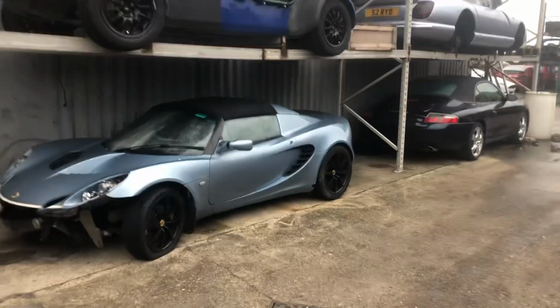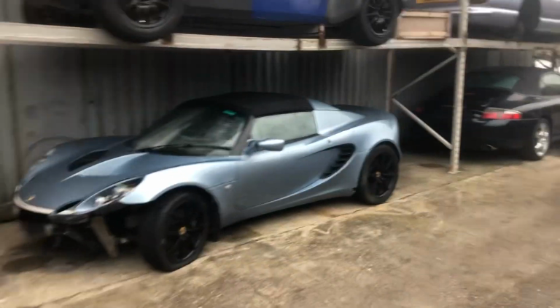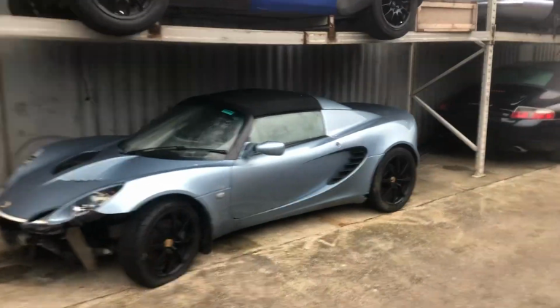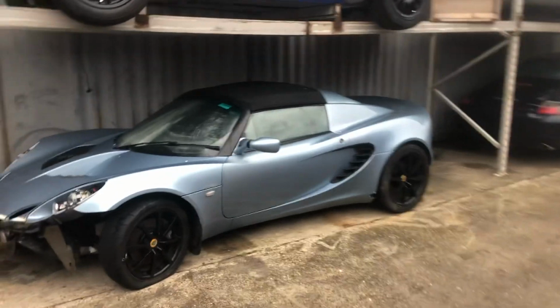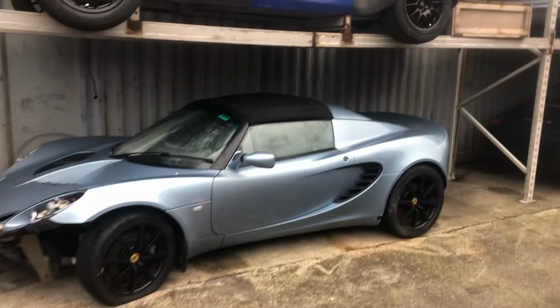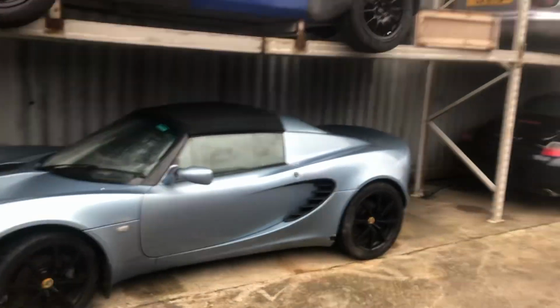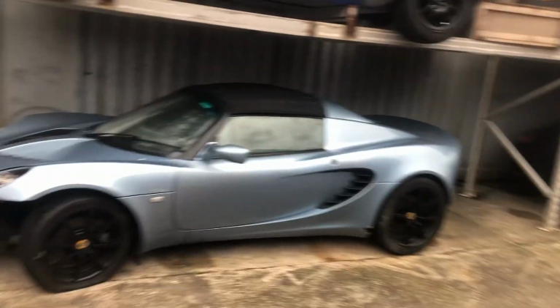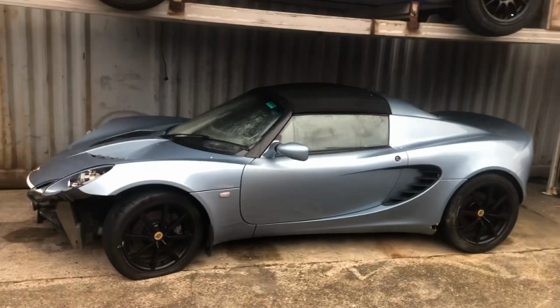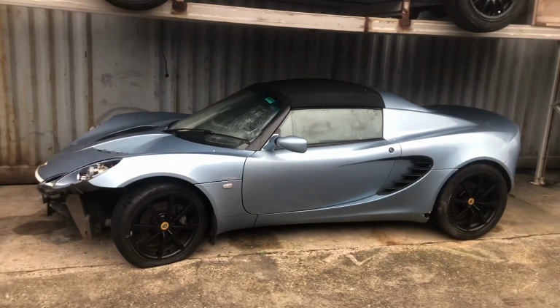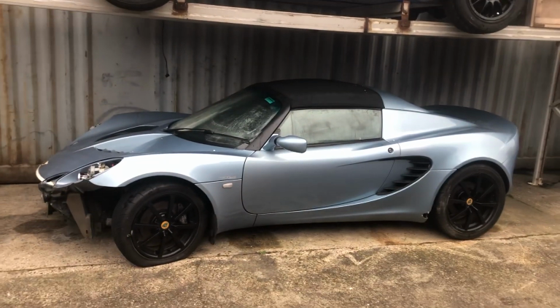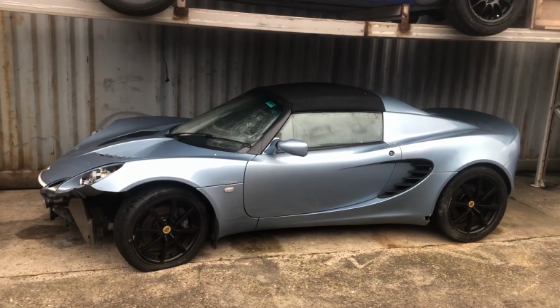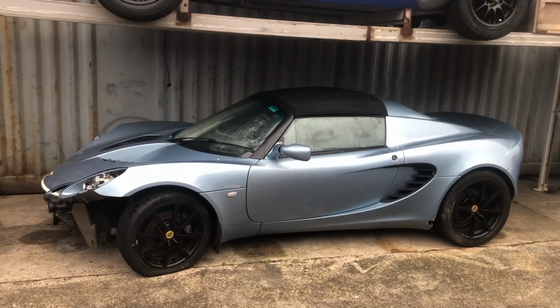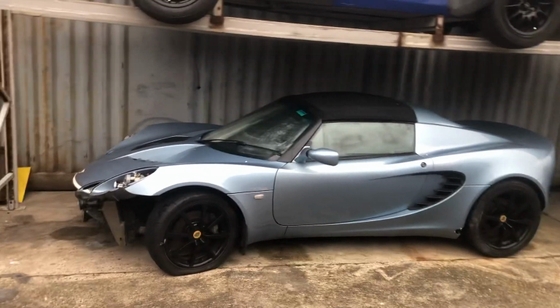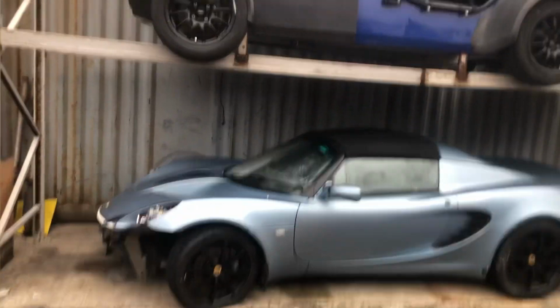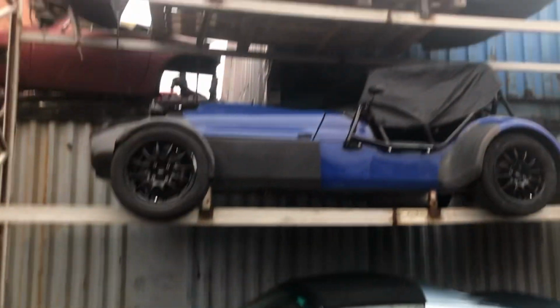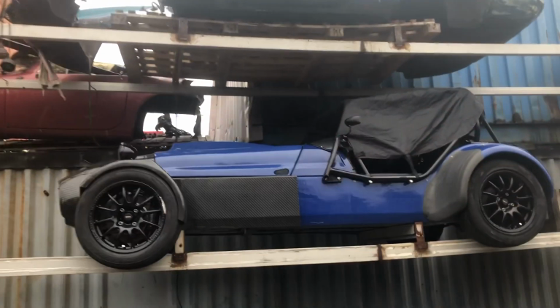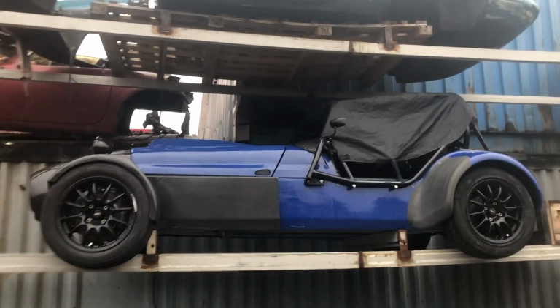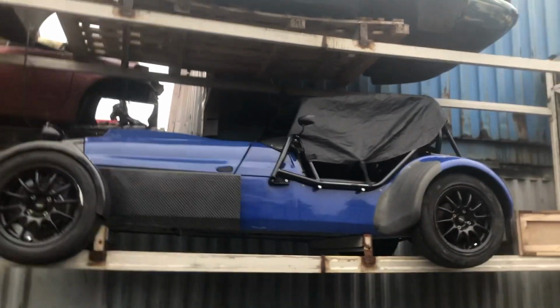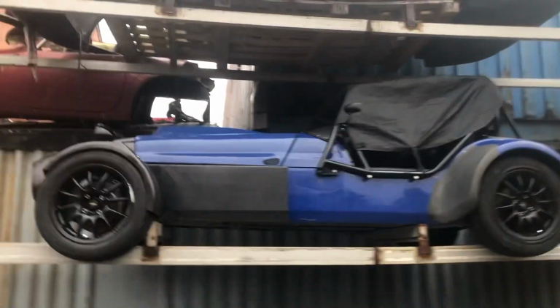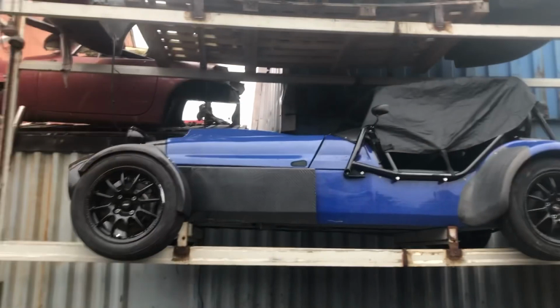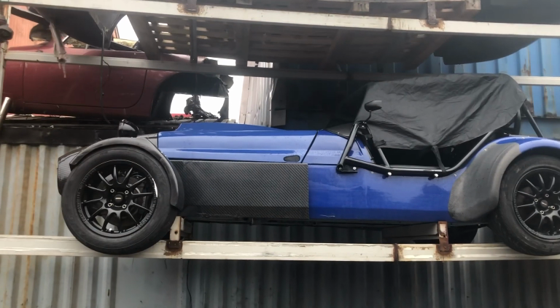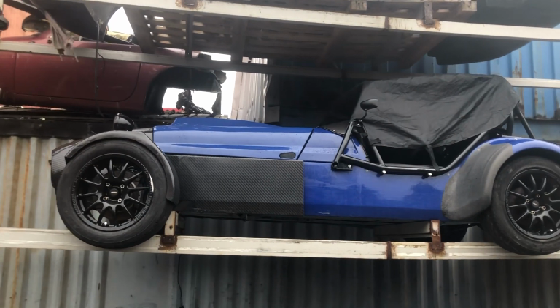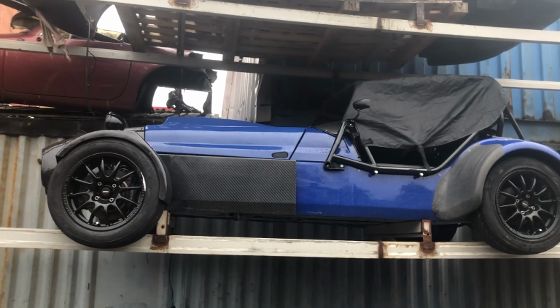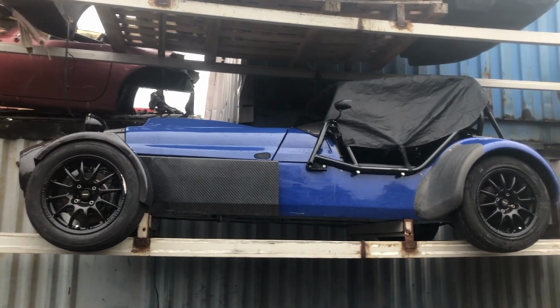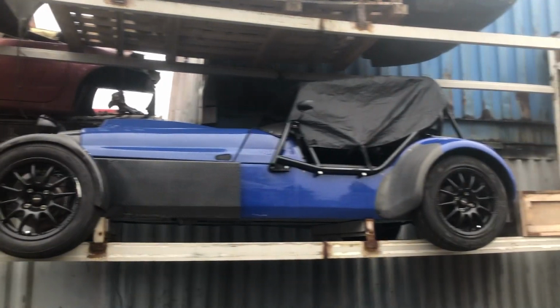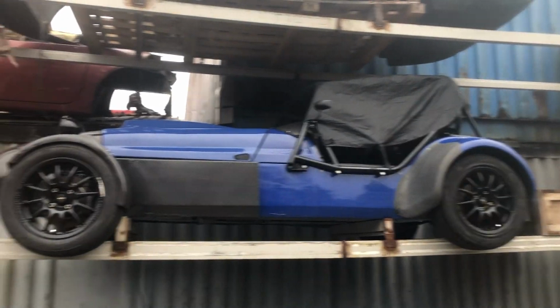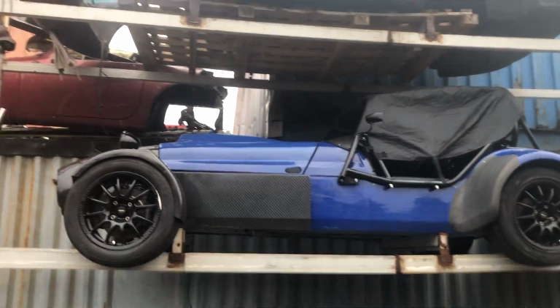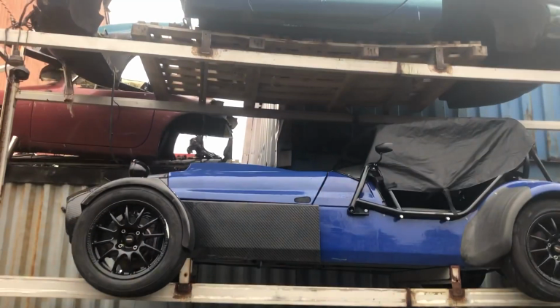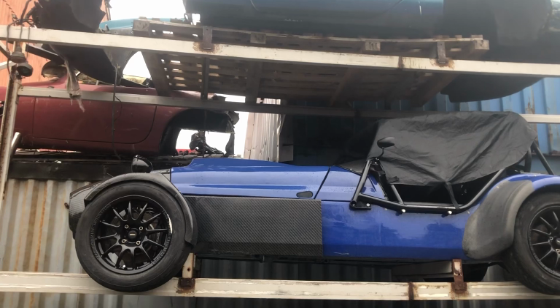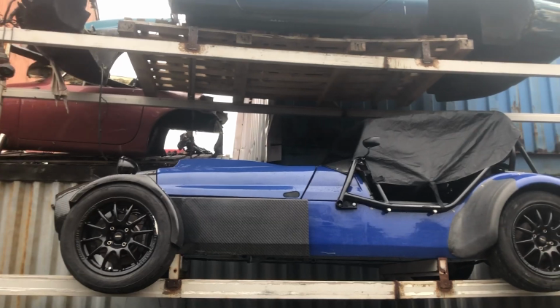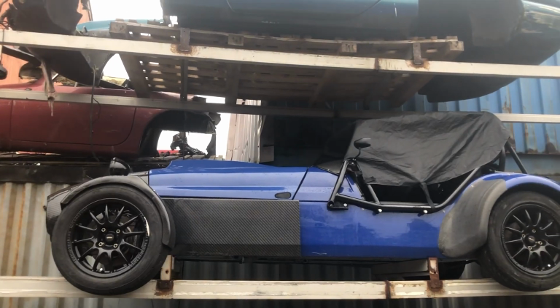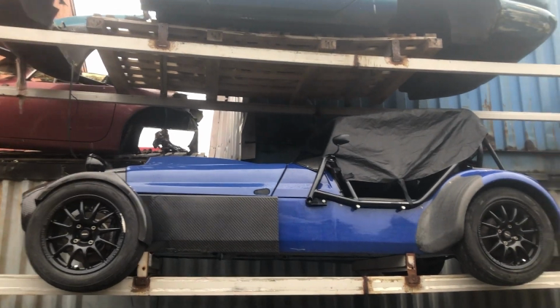Lotus Elise, Park 2 111S, front damage. Caterham — complete, full carbon pack, ready to go. That one's all finished.